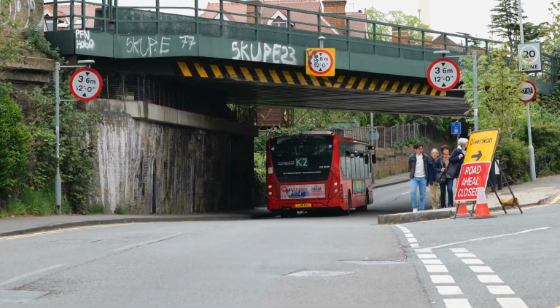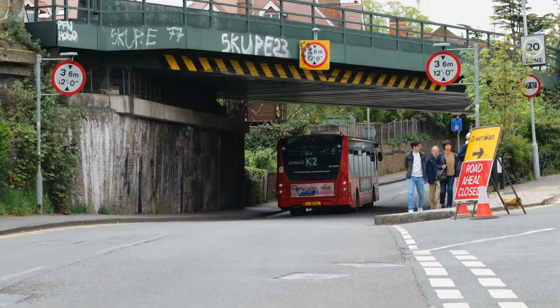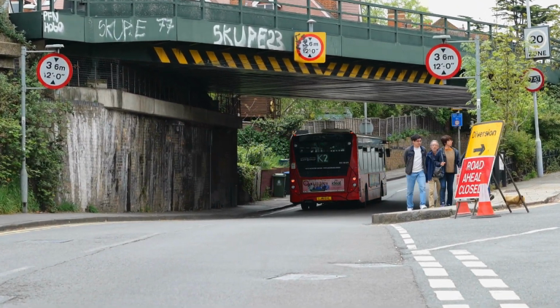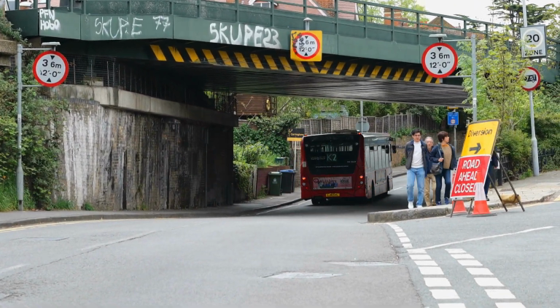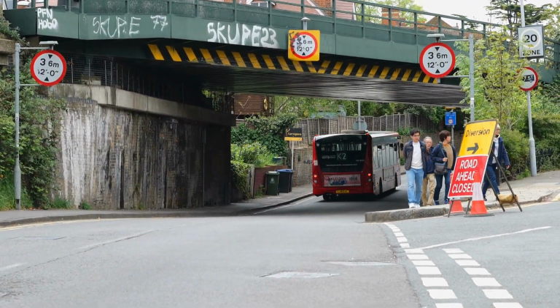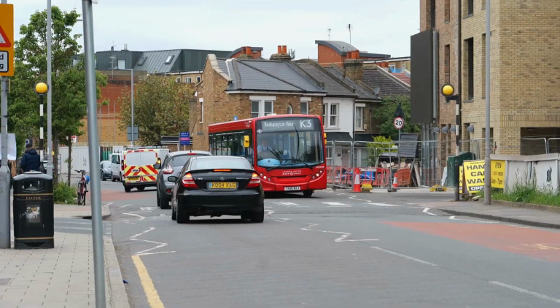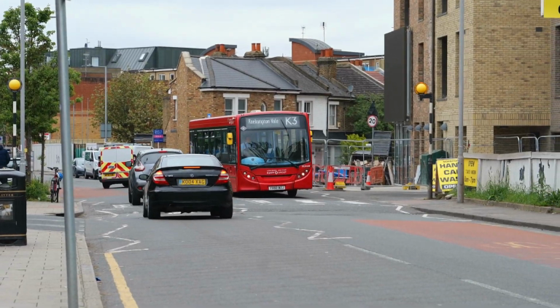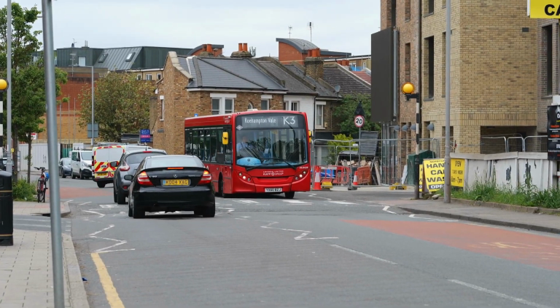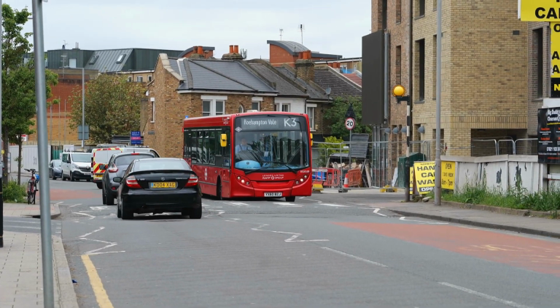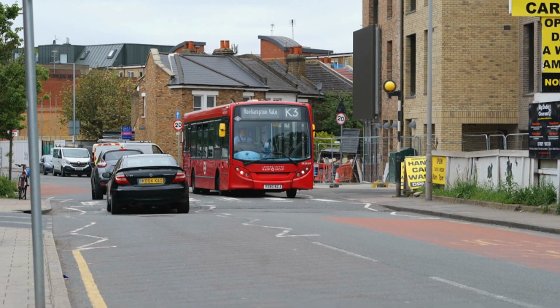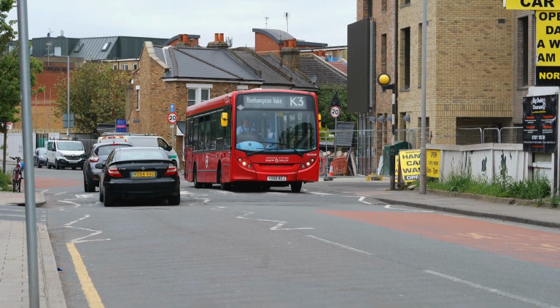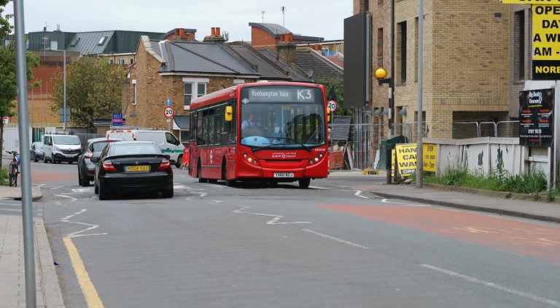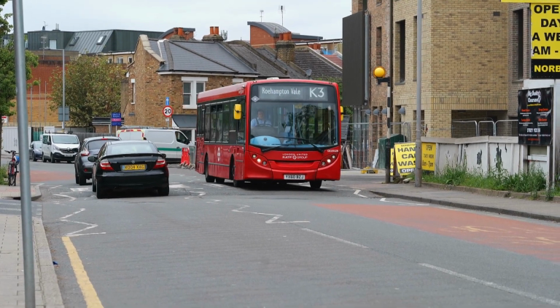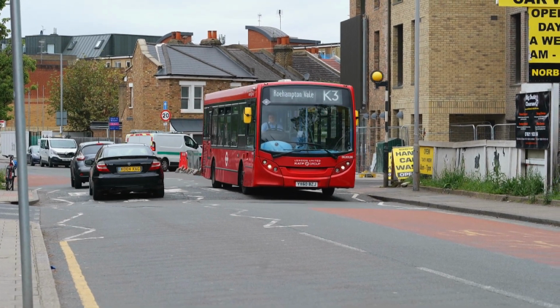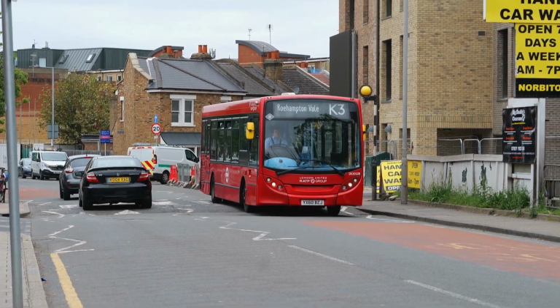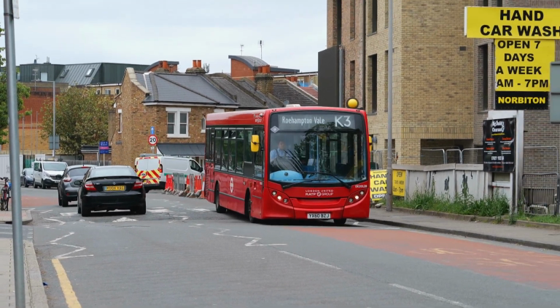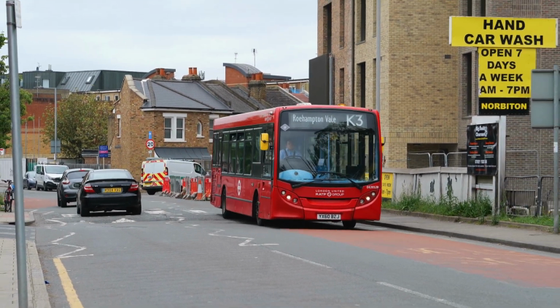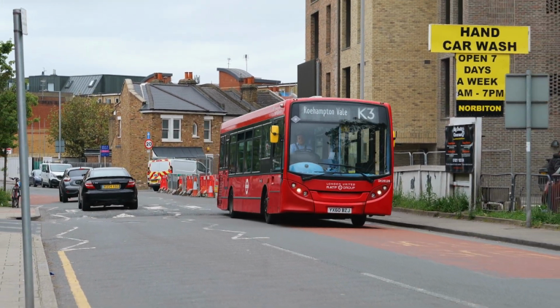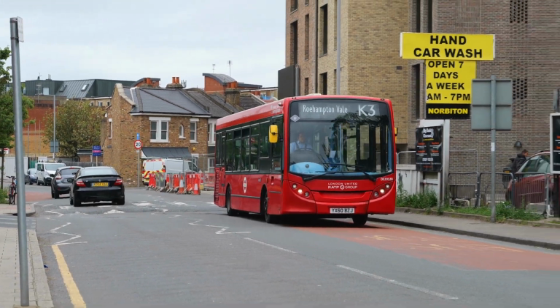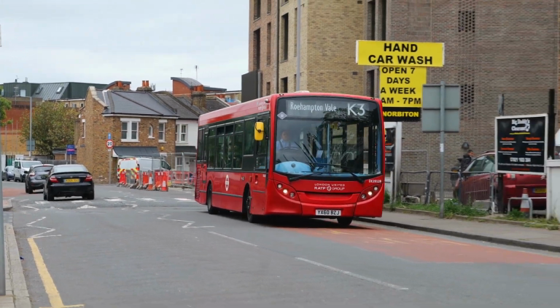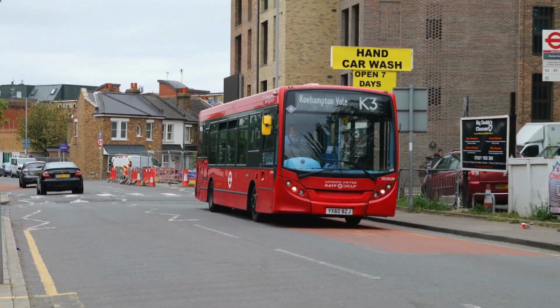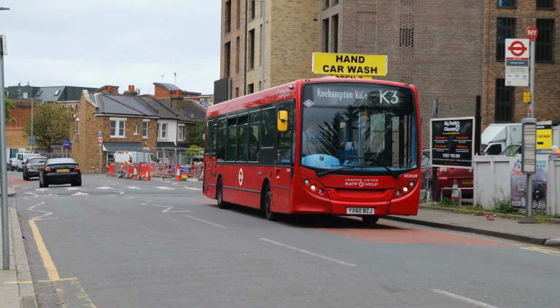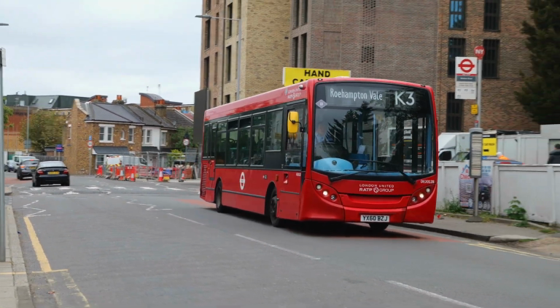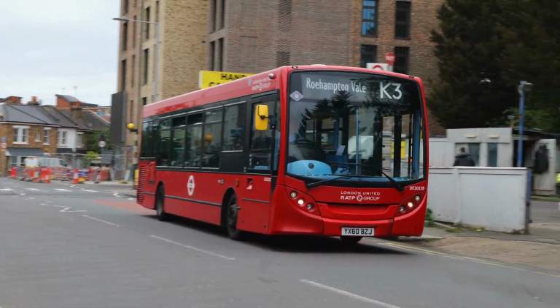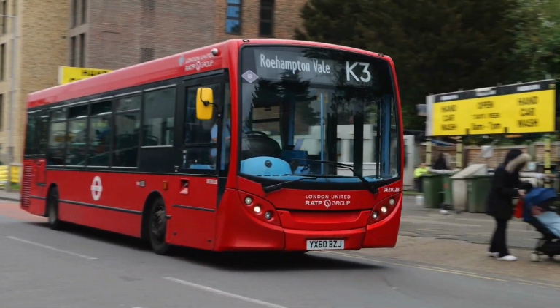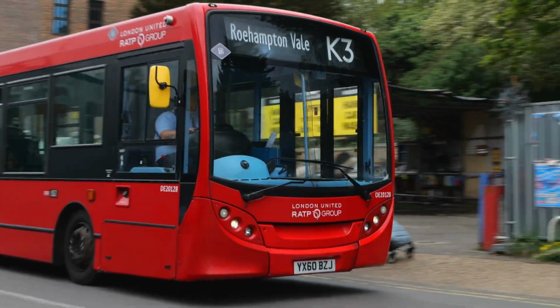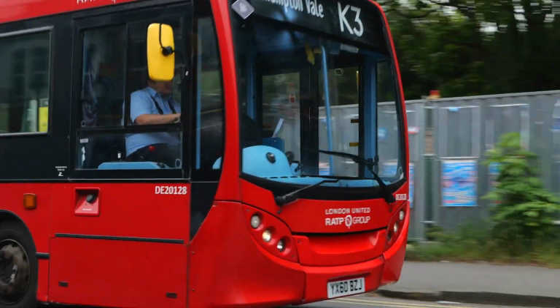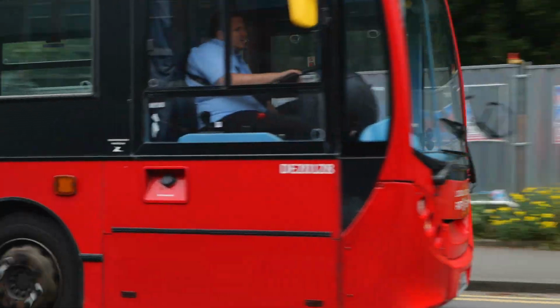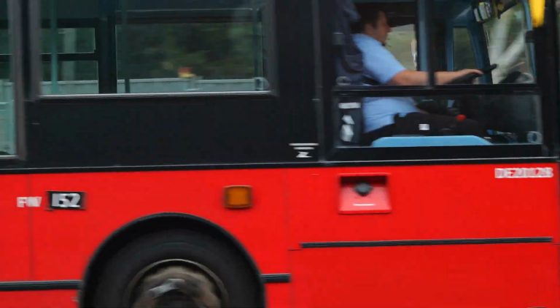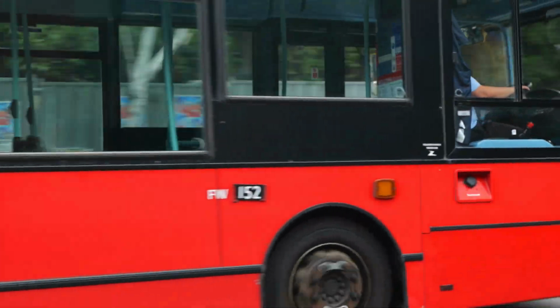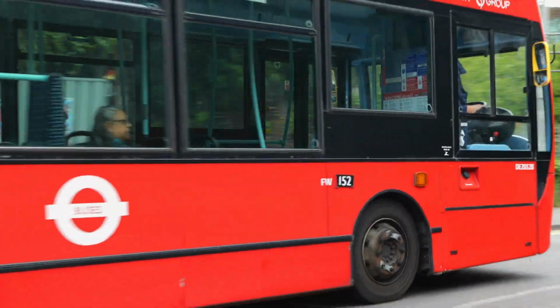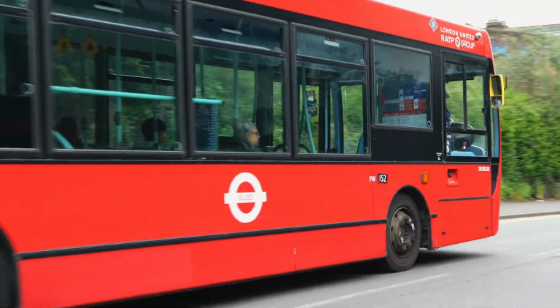Just got a few clips here by the railway bridge. On the K3, another RATP vehicle, the Enviro 200 — it's DE20128.